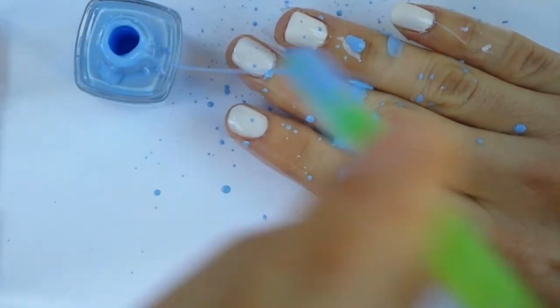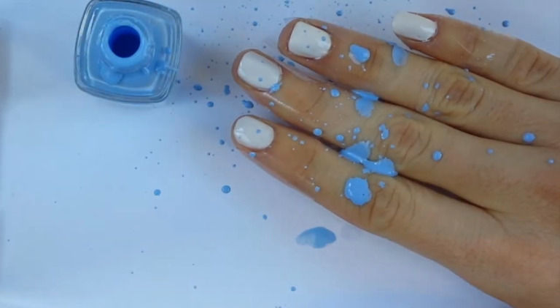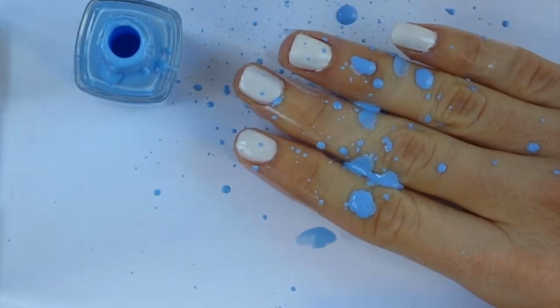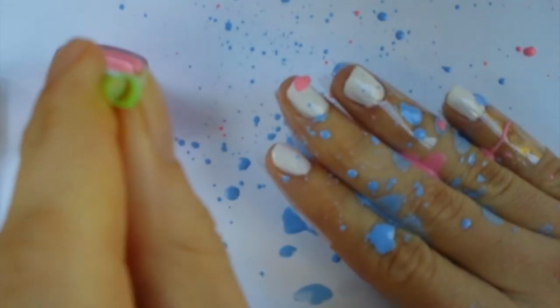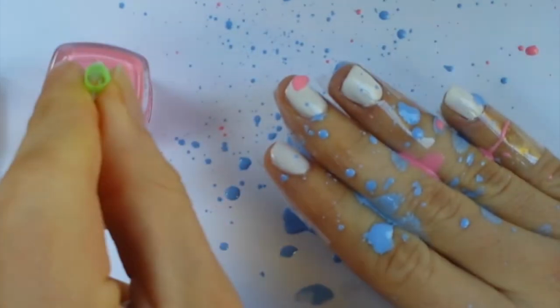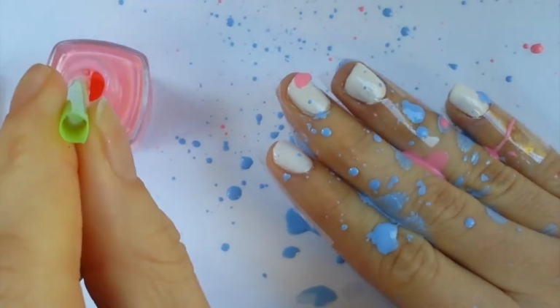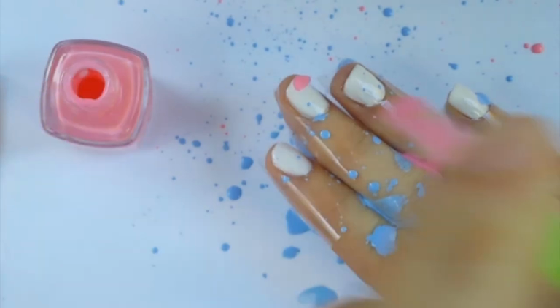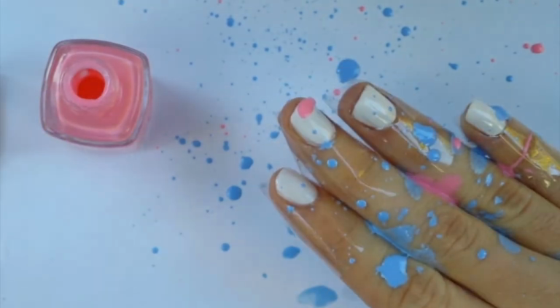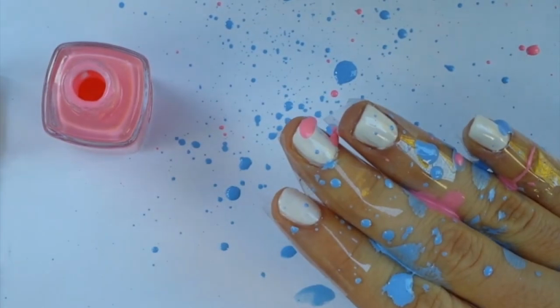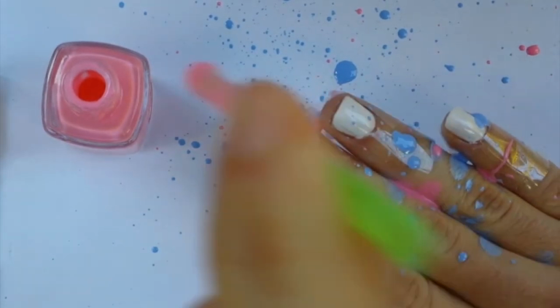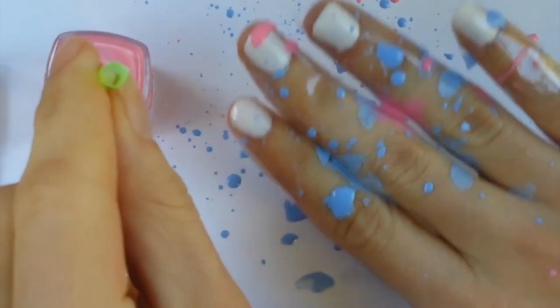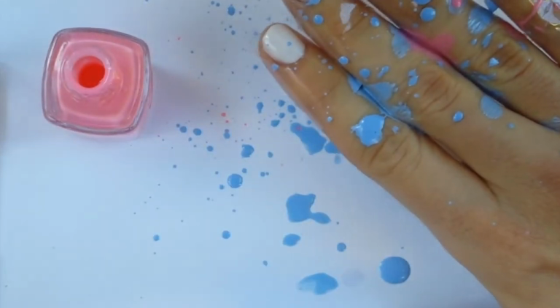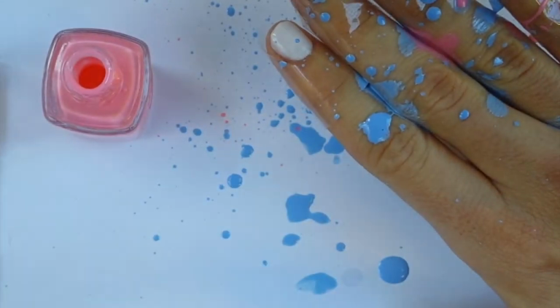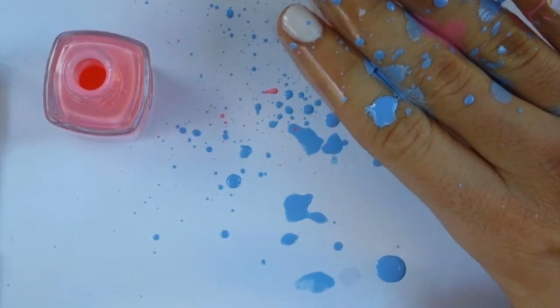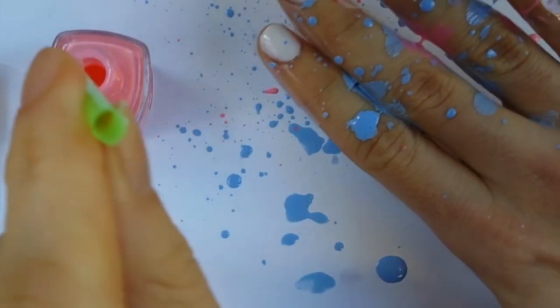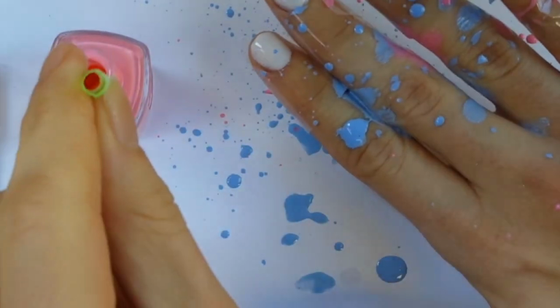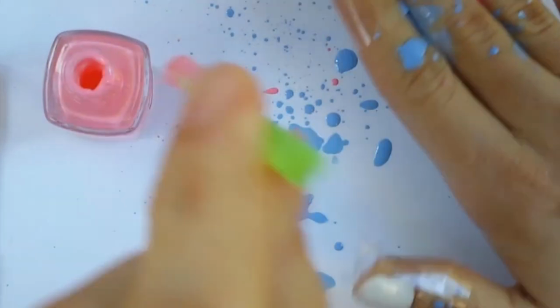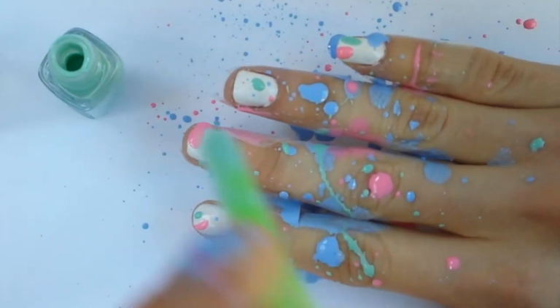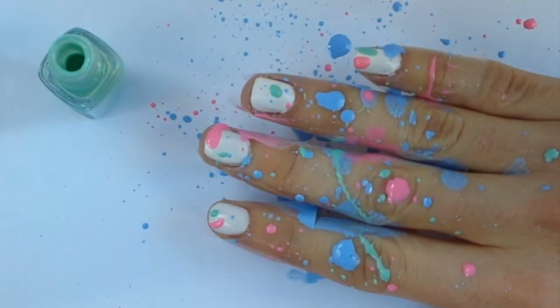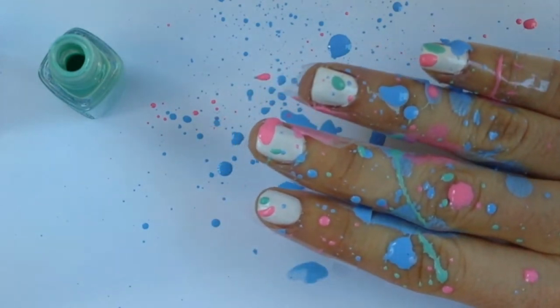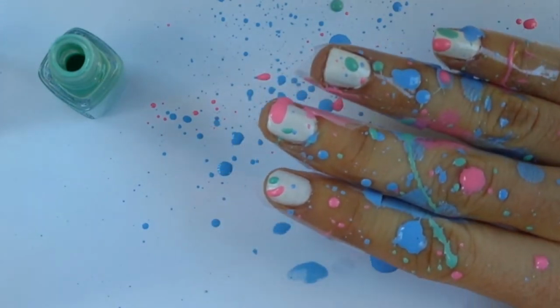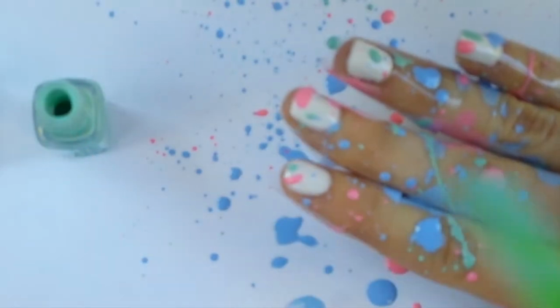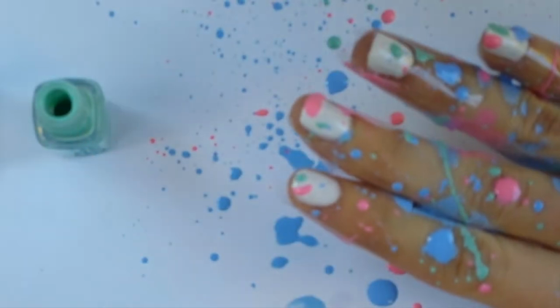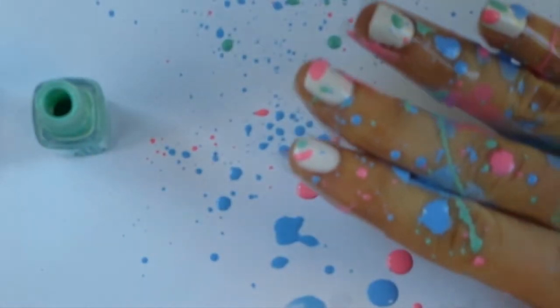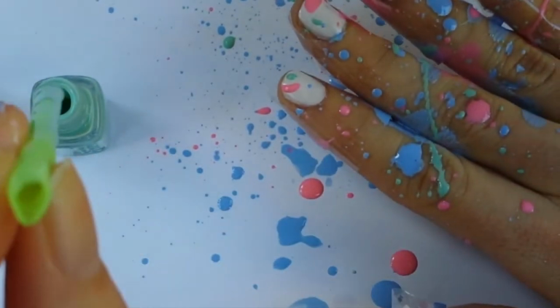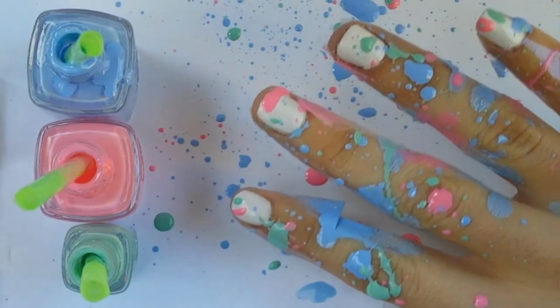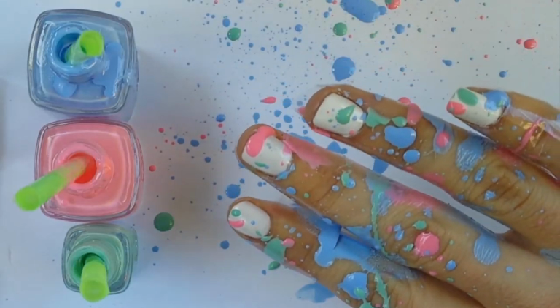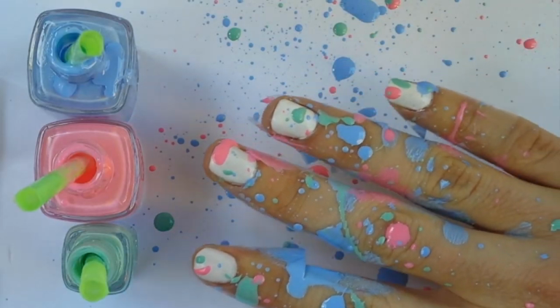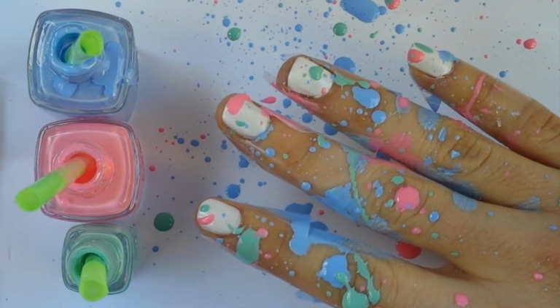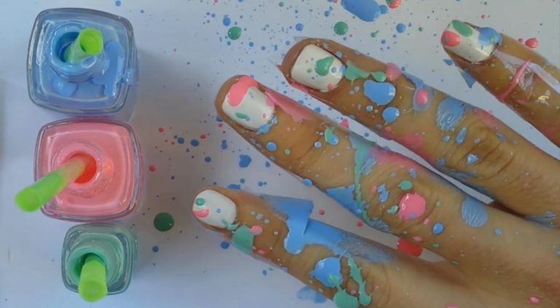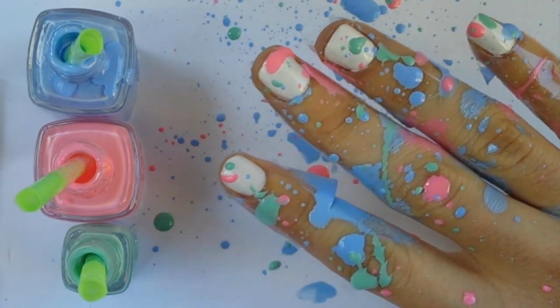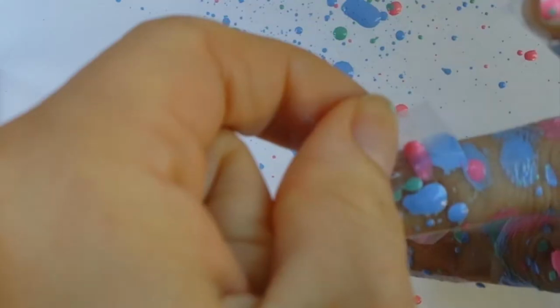The next color I'm using here is Need A Vacation by Essie, and obviously this is getting super messy. There are other ways you can do this but this is just the way I'm doing it, and that third shade there is Mint Candy Apple by Essie as well.